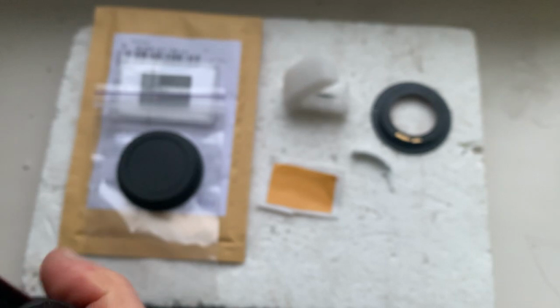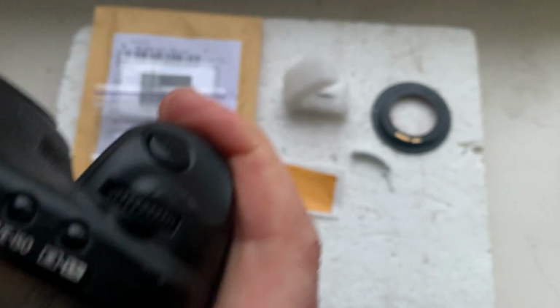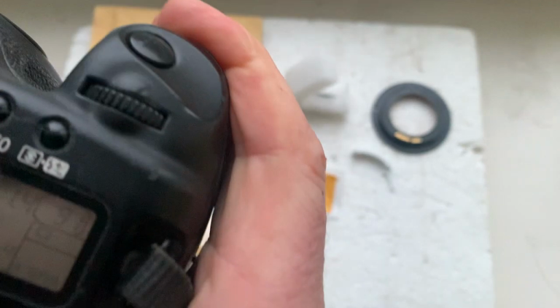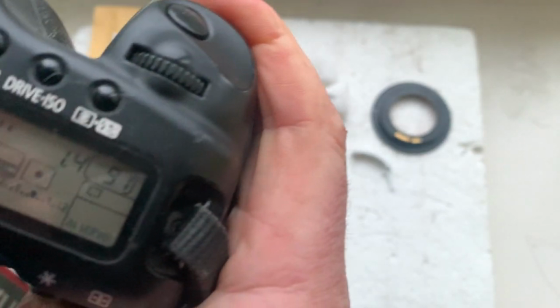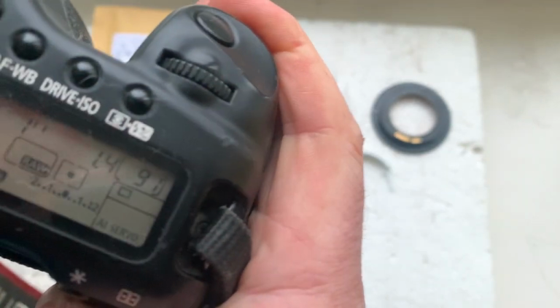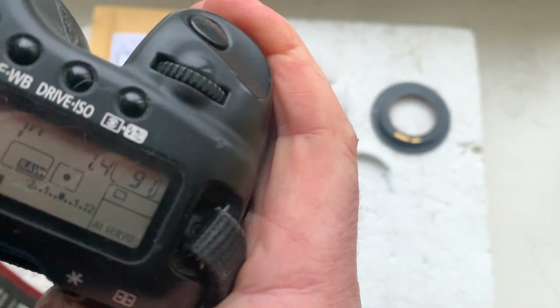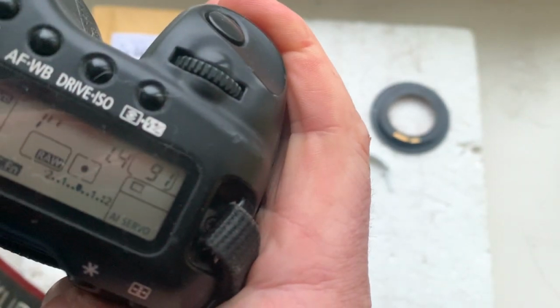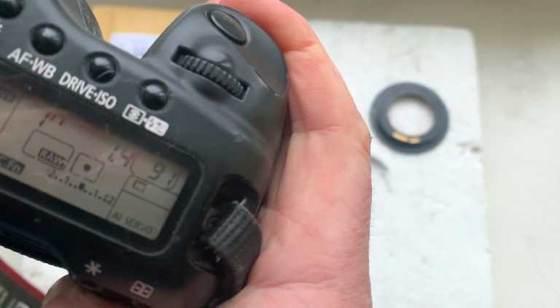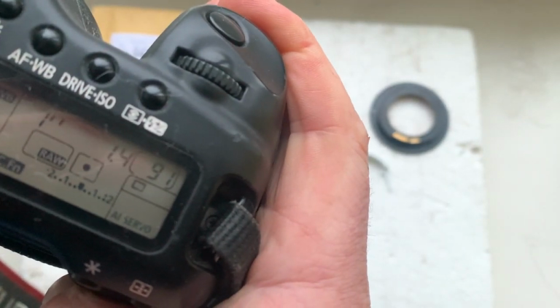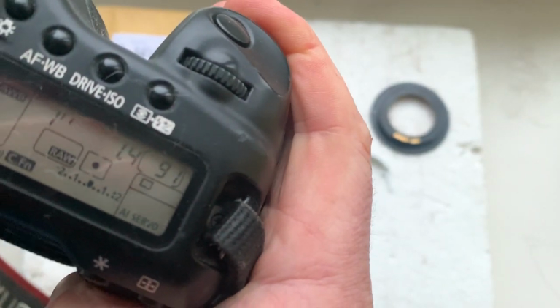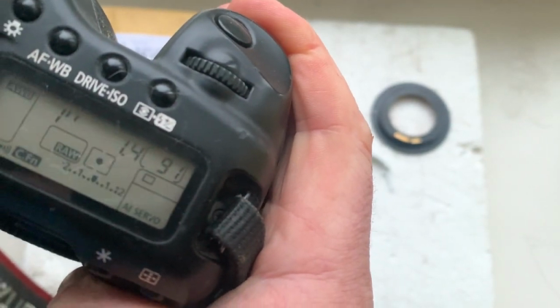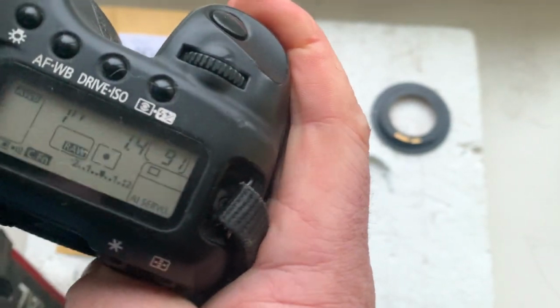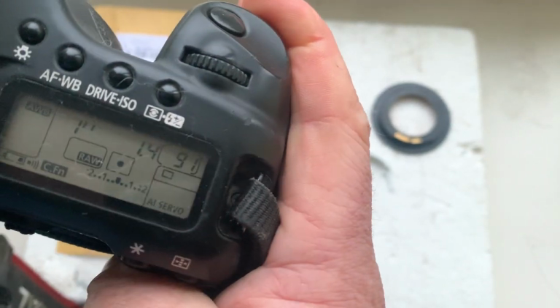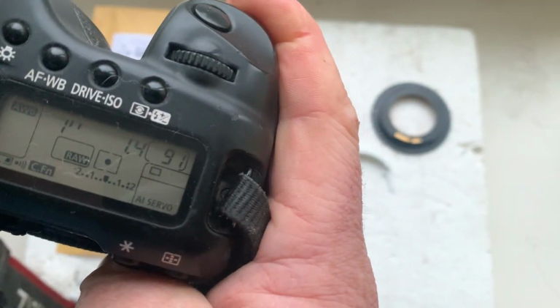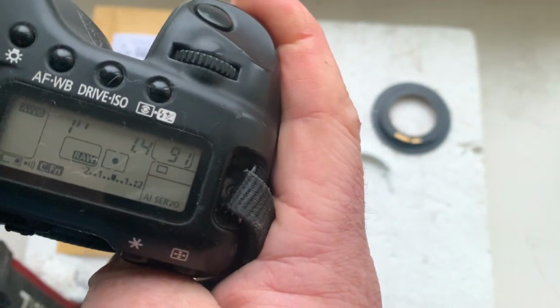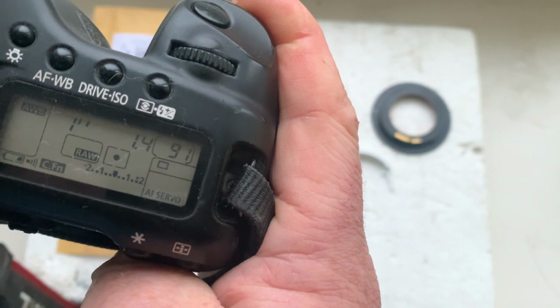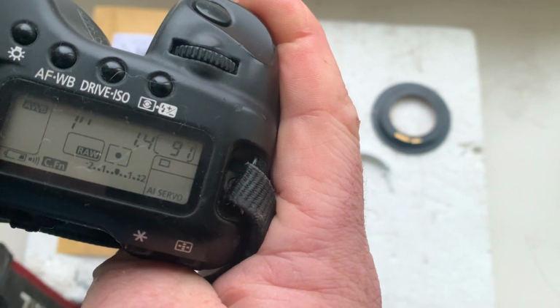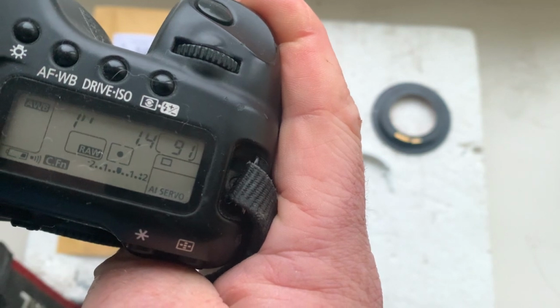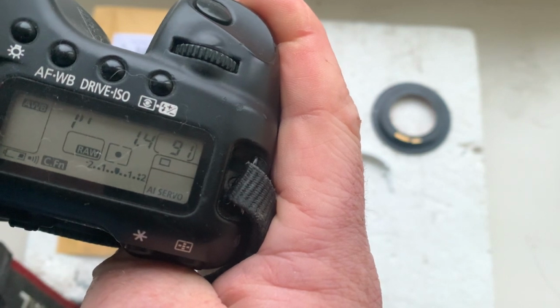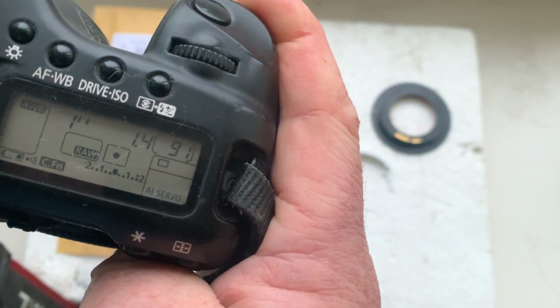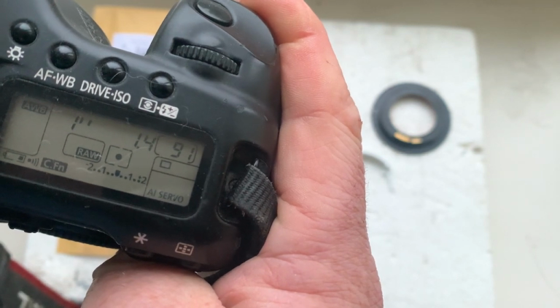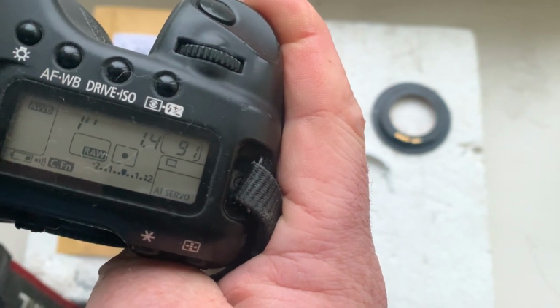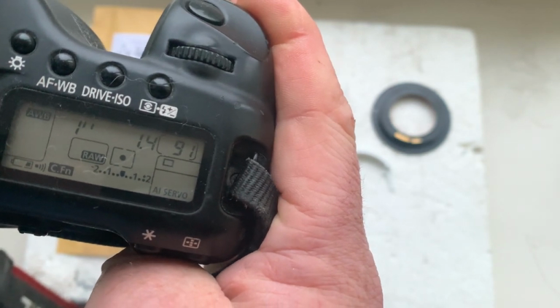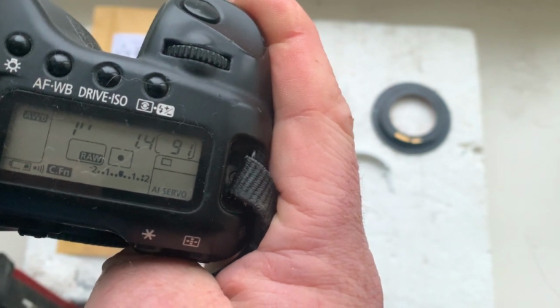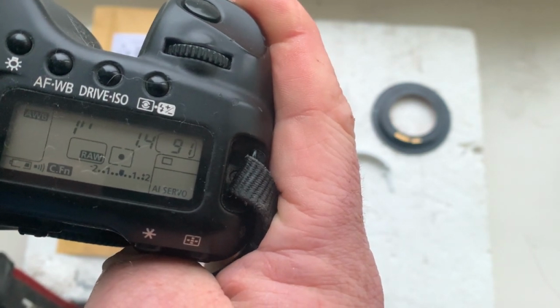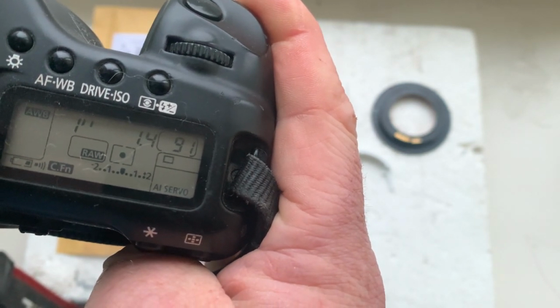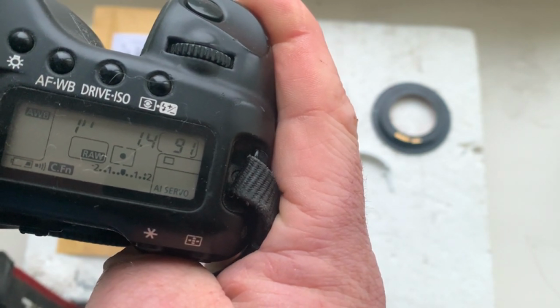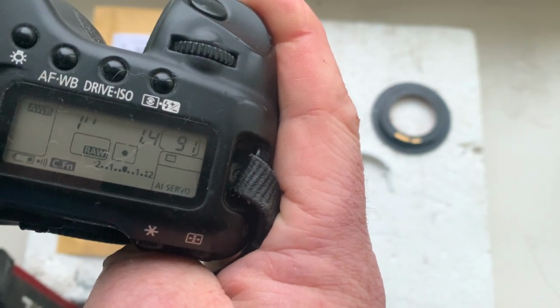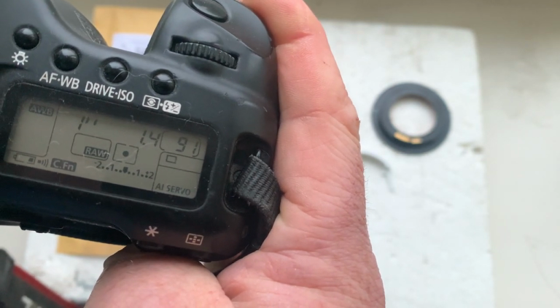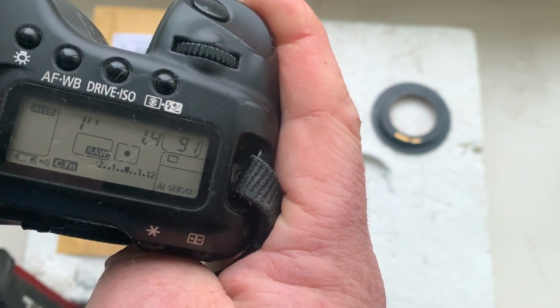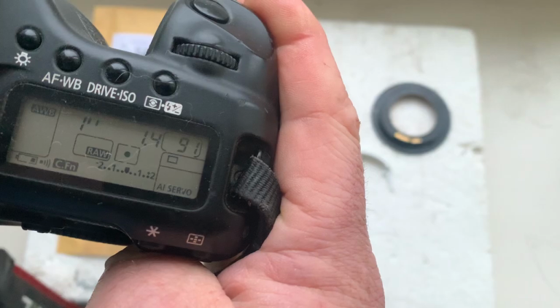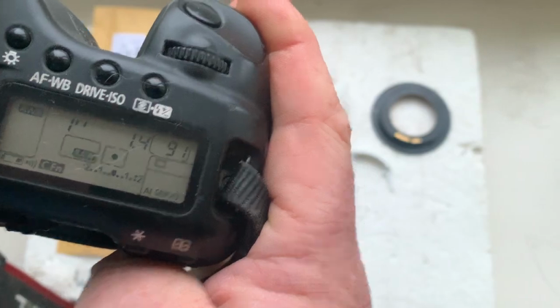This chip is pre-programmed: focal length 85 millimeters, aperture 1.4, delay time to enter program mode is one second, and focus trap mode is on.